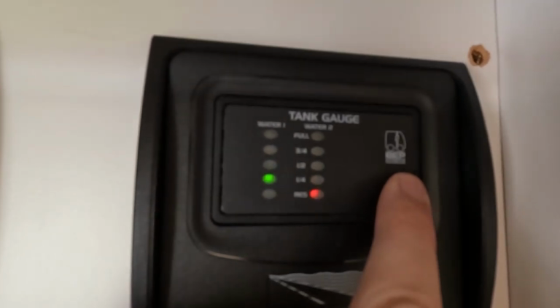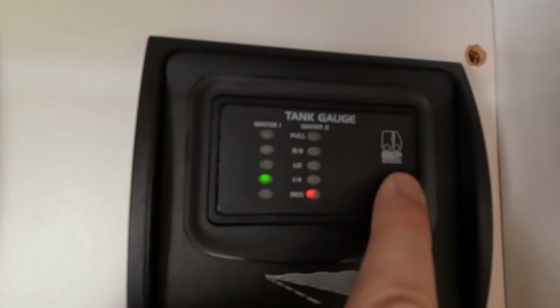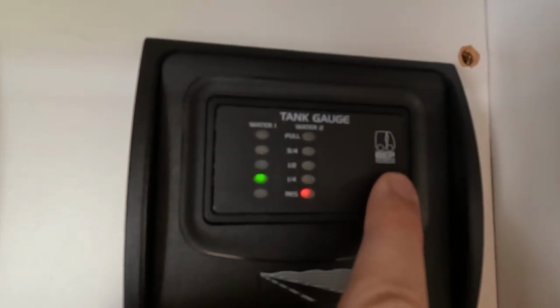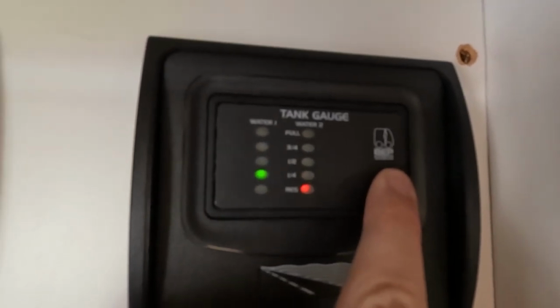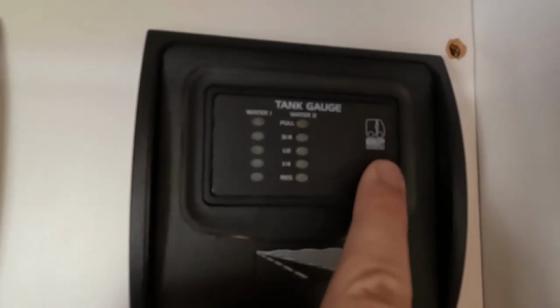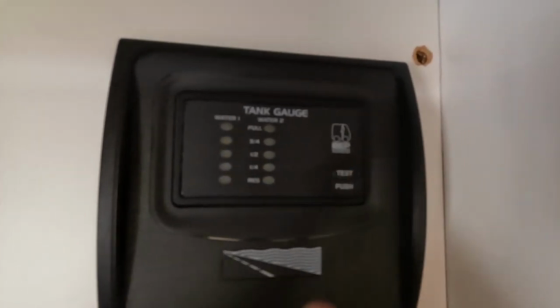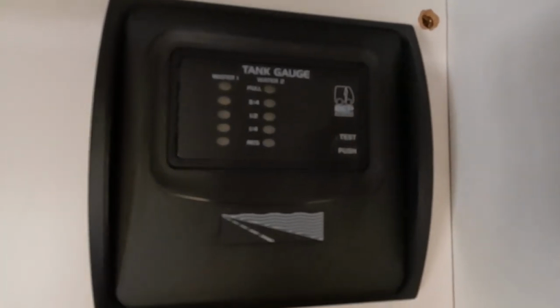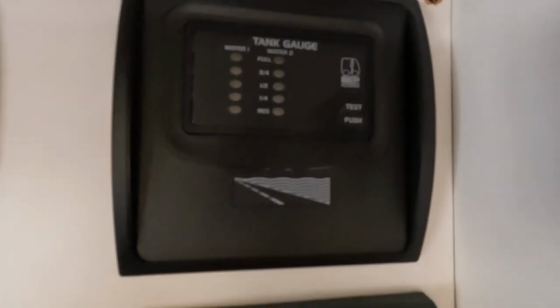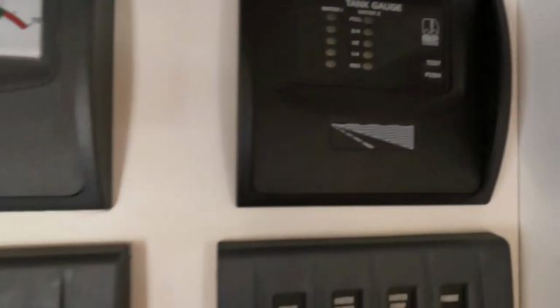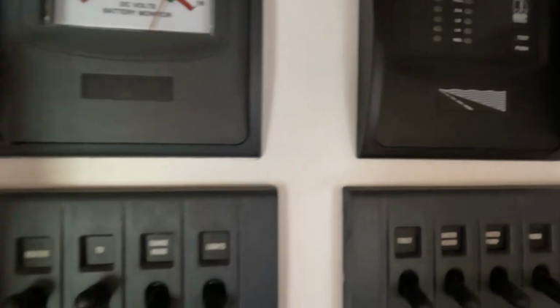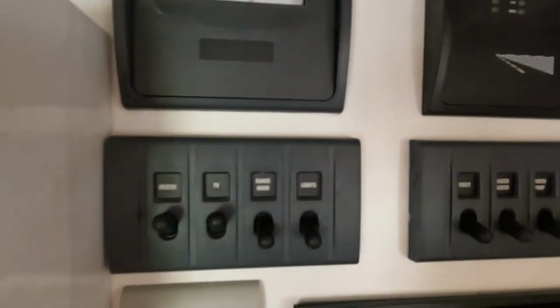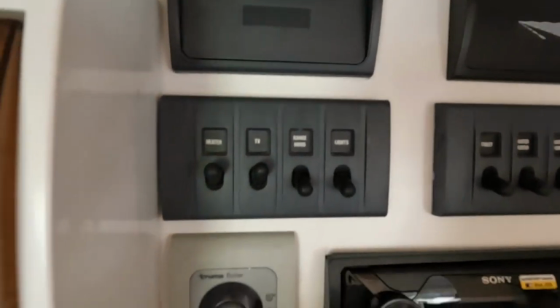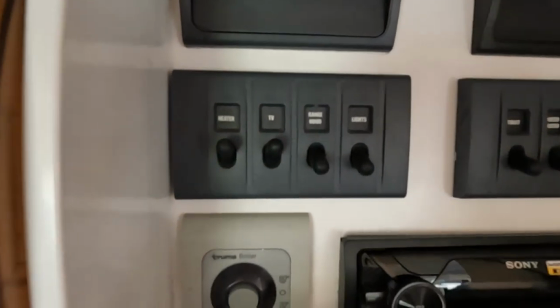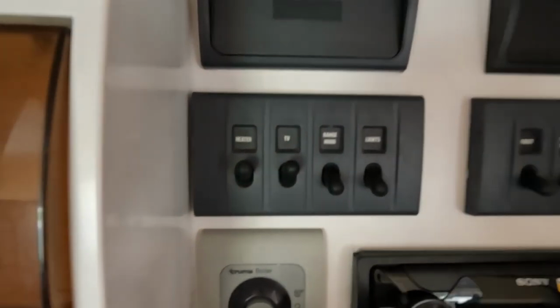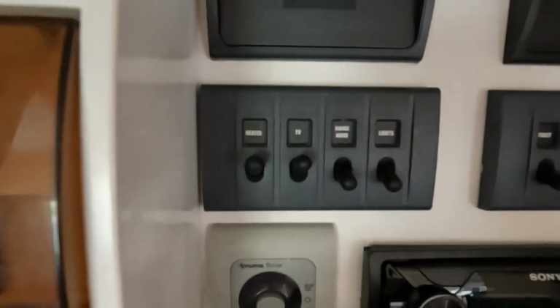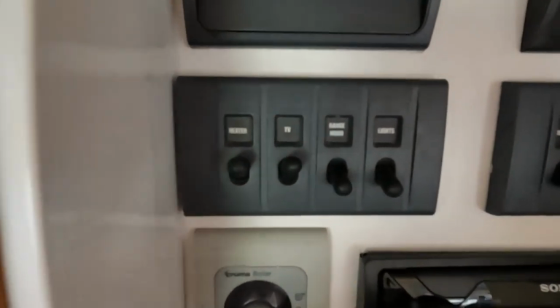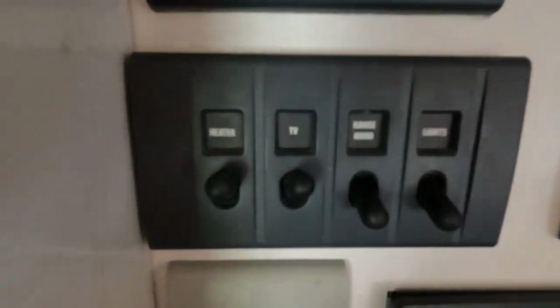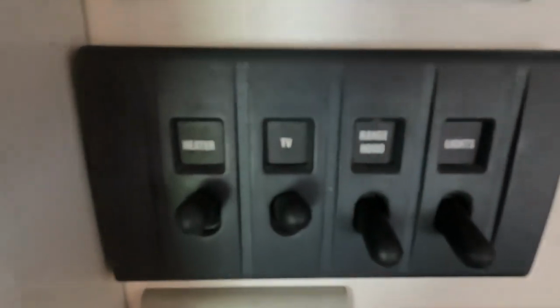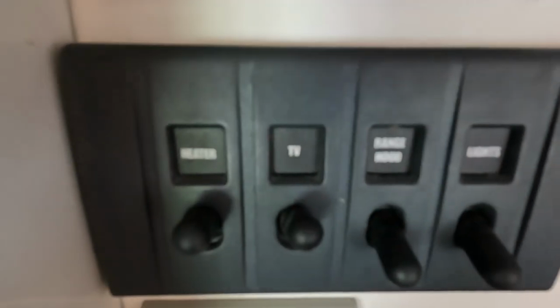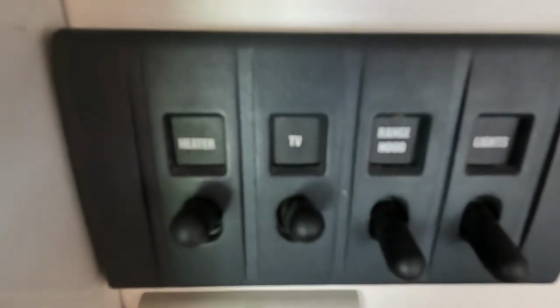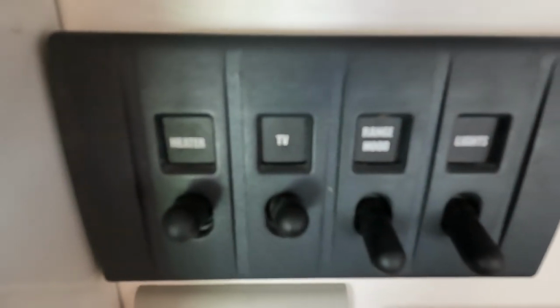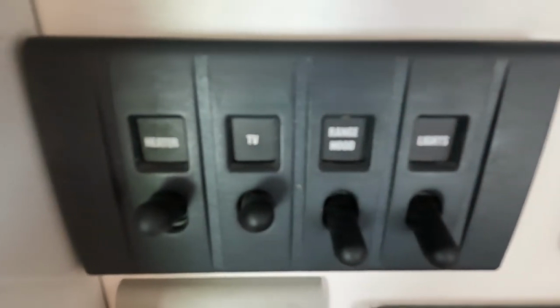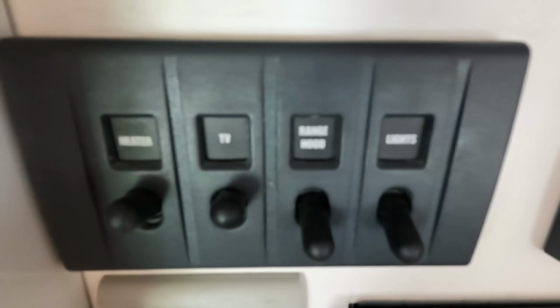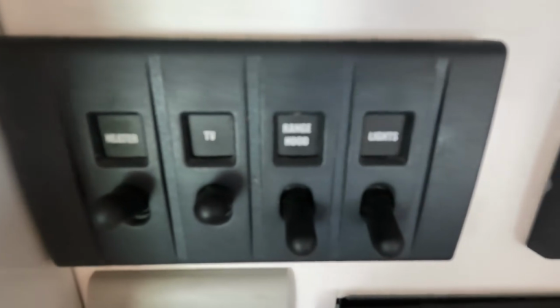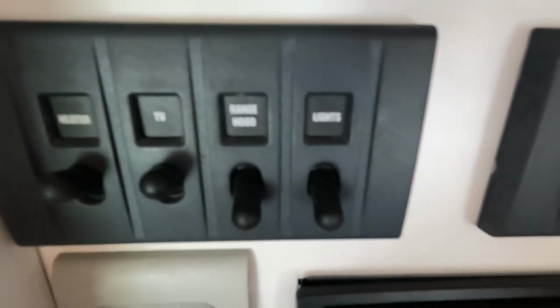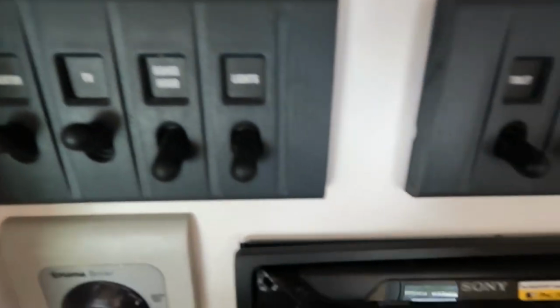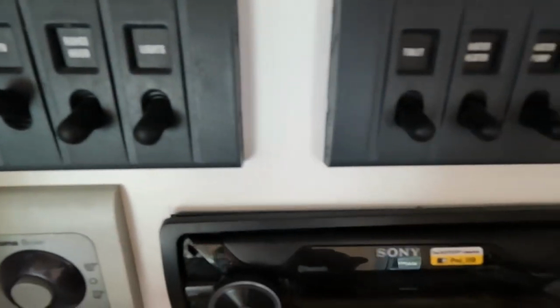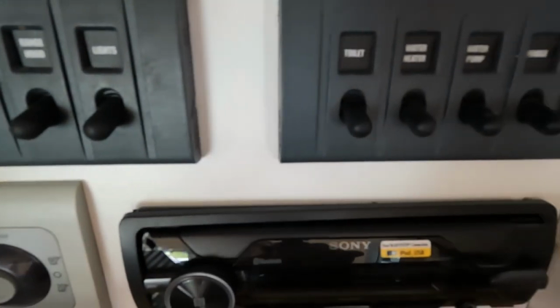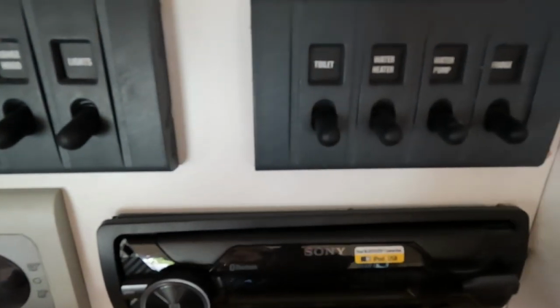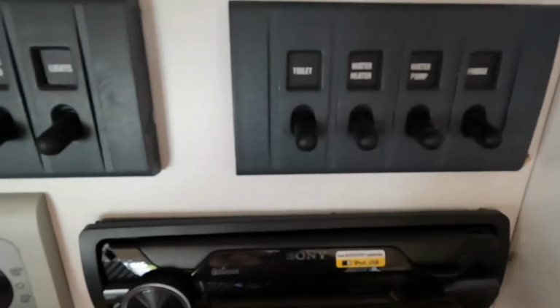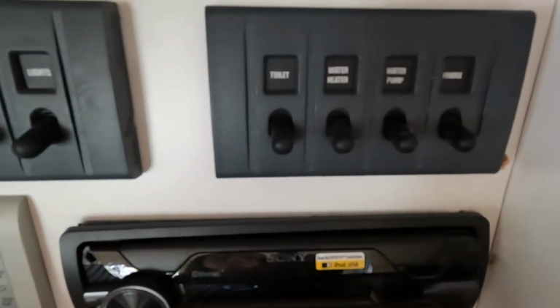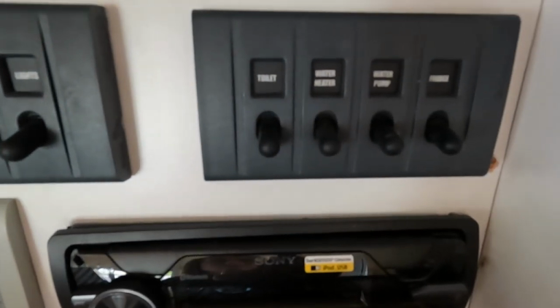Fresh water is low at the moment as we're cleaning out the tanks in preparation. The rest of the switches are clearly labelled as to what they do, such as fridge, TV, lights, range hood, and so forth.